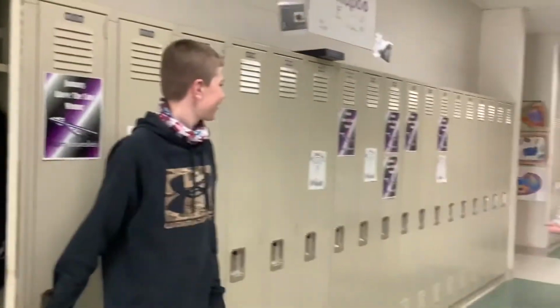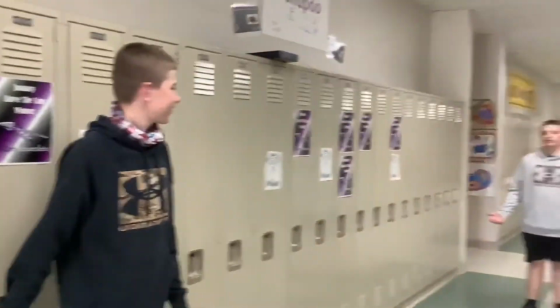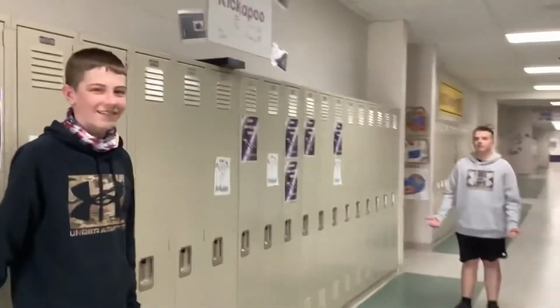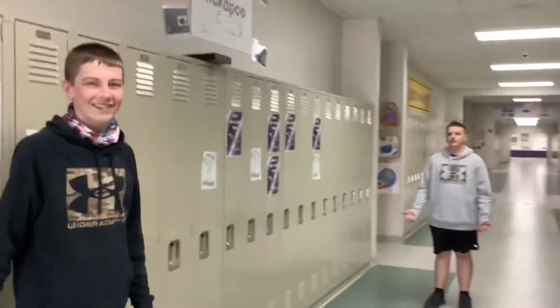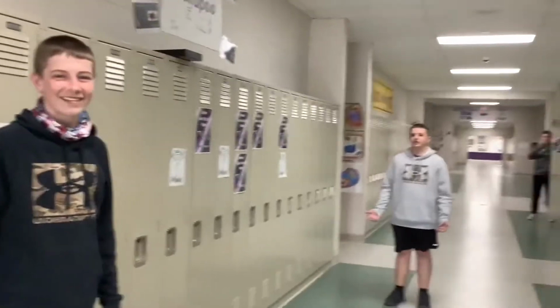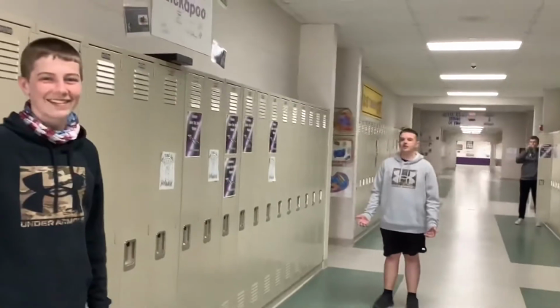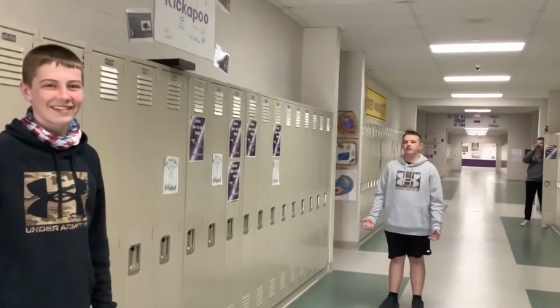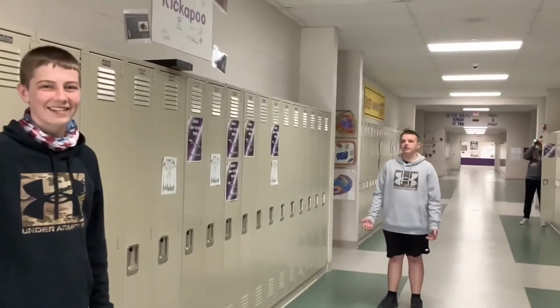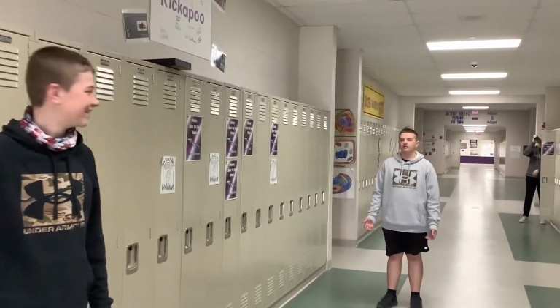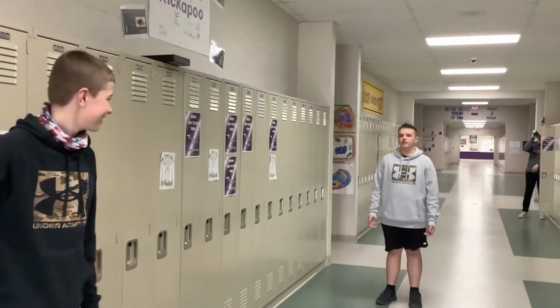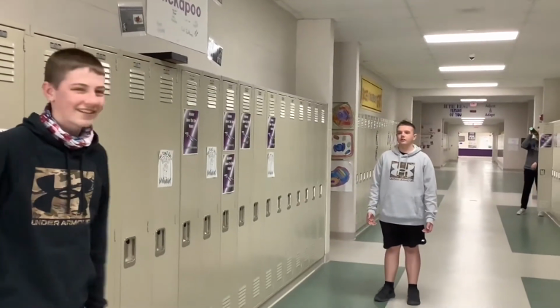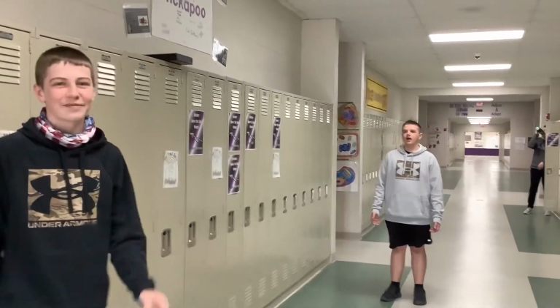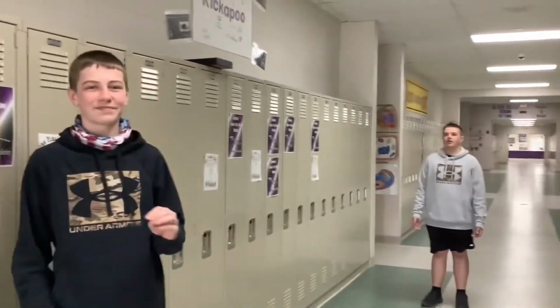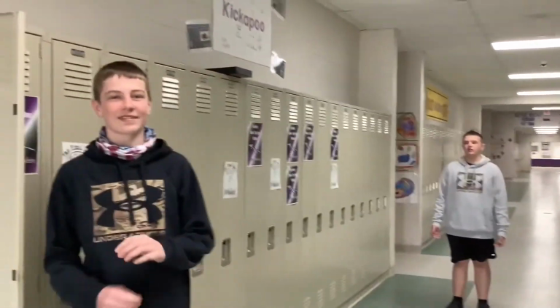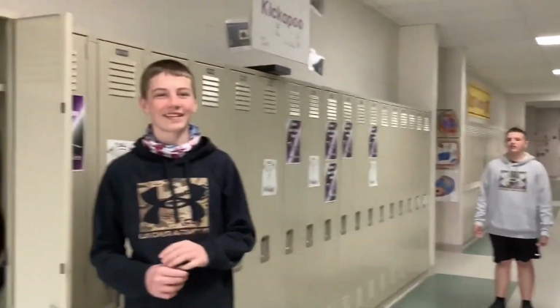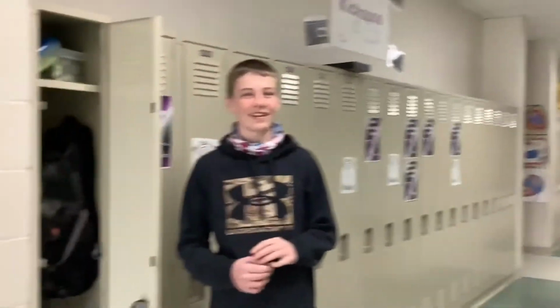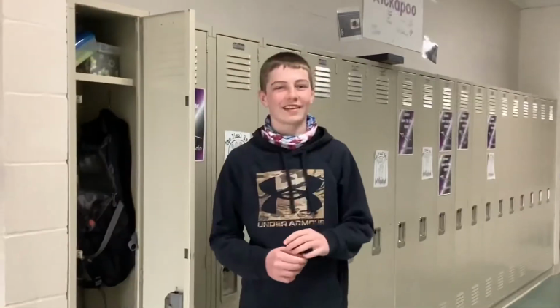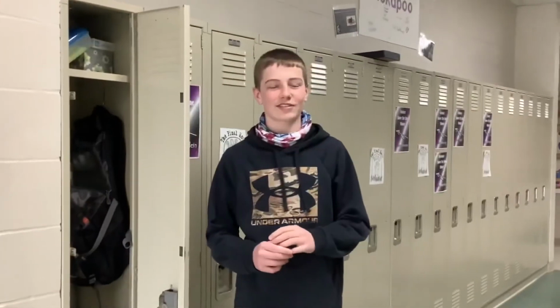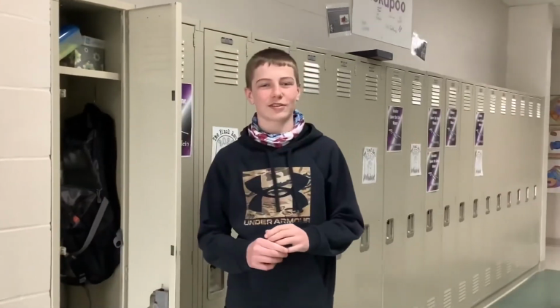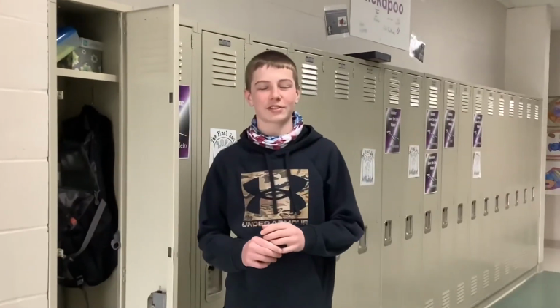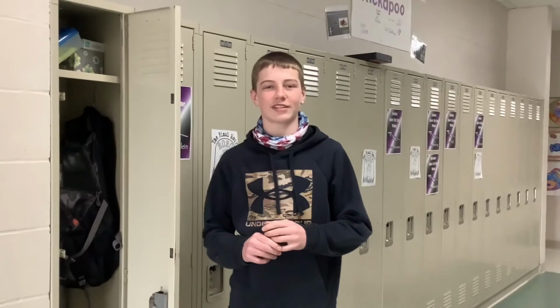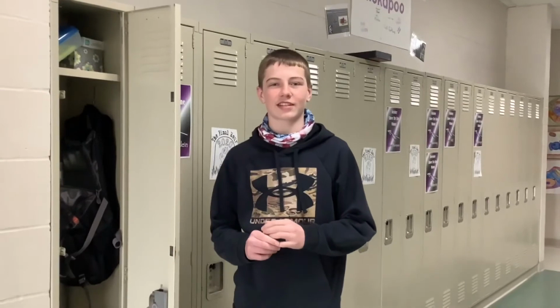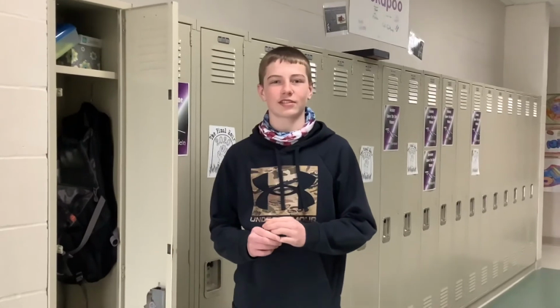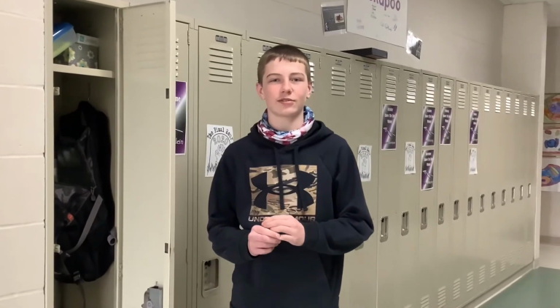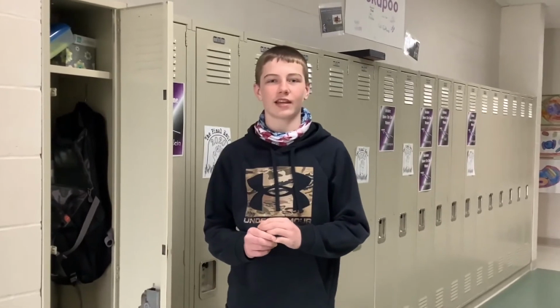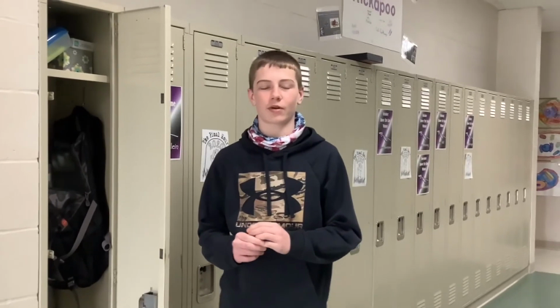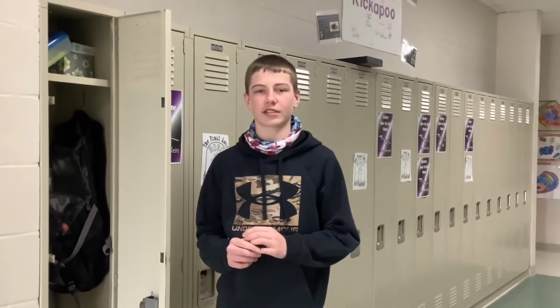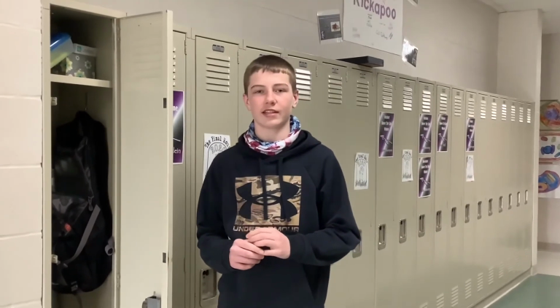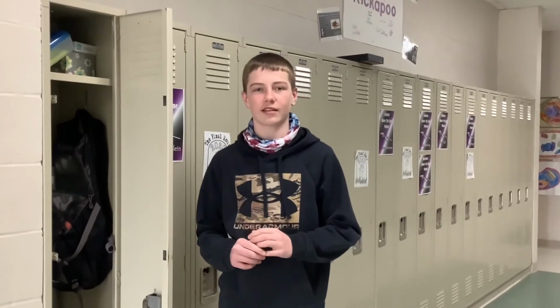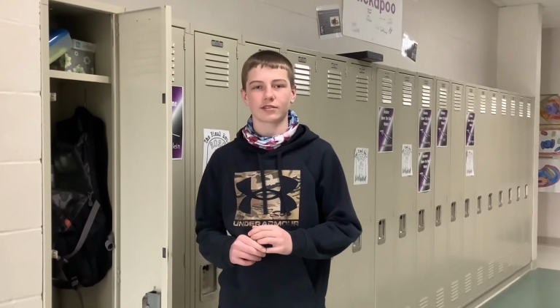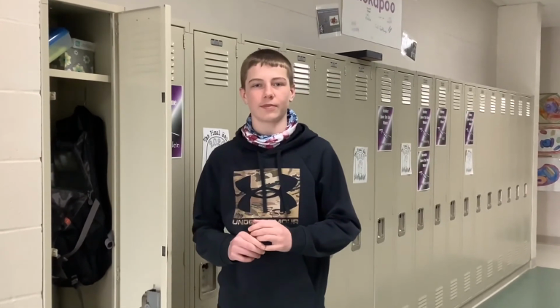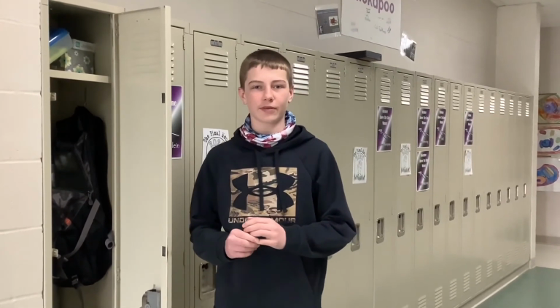Bruh, that's my locker. Why? Next locker inspection is next Tuesday, March 16th, so be ready.